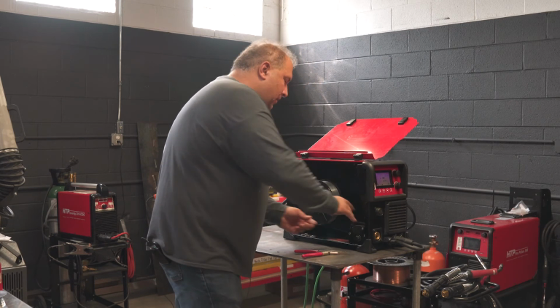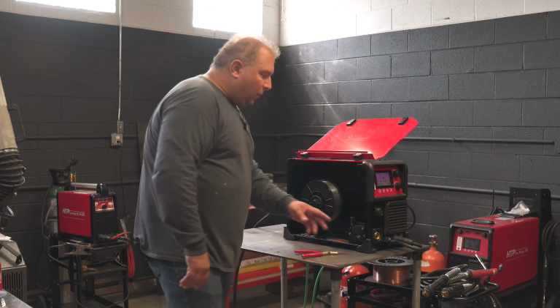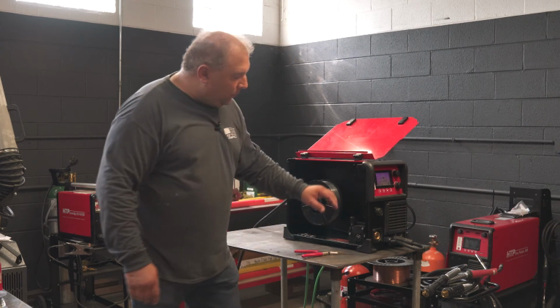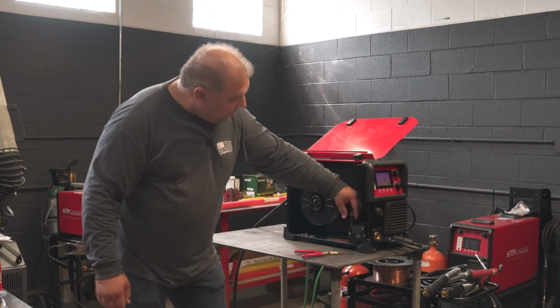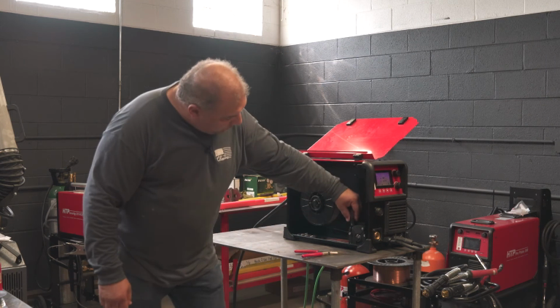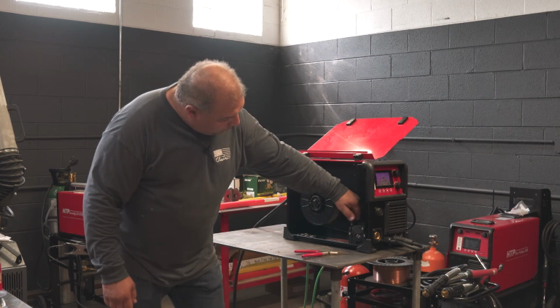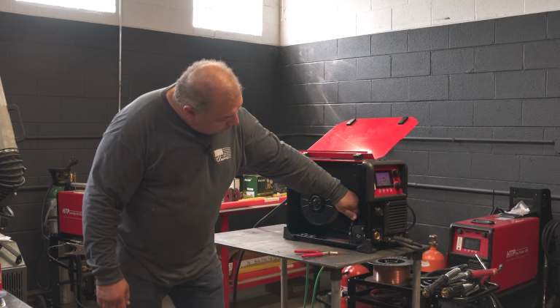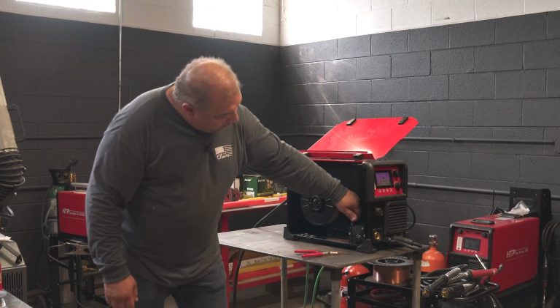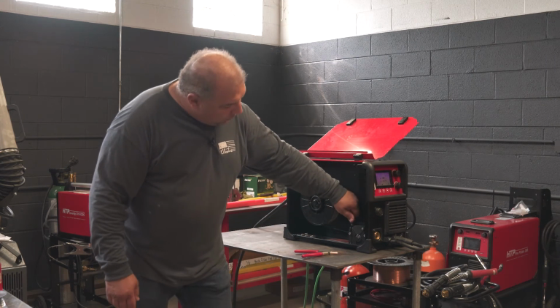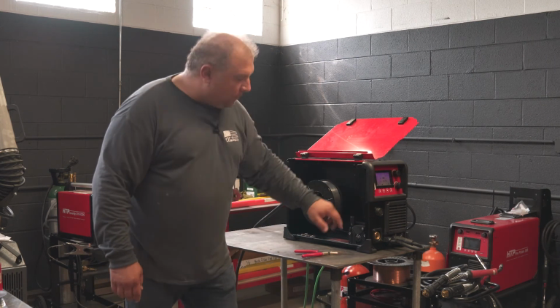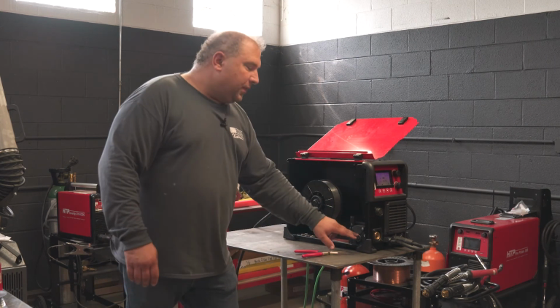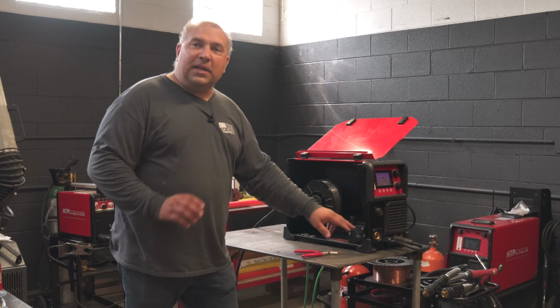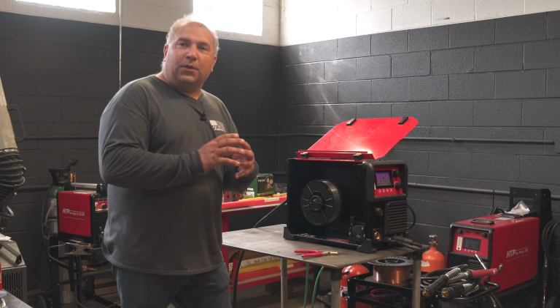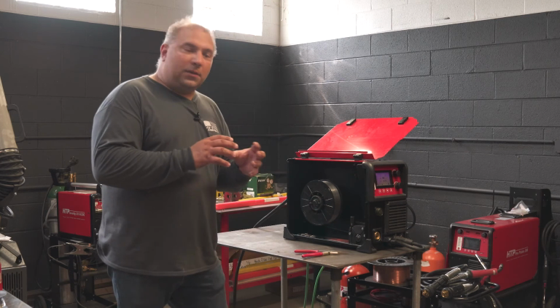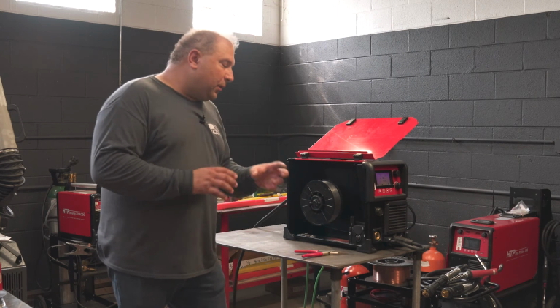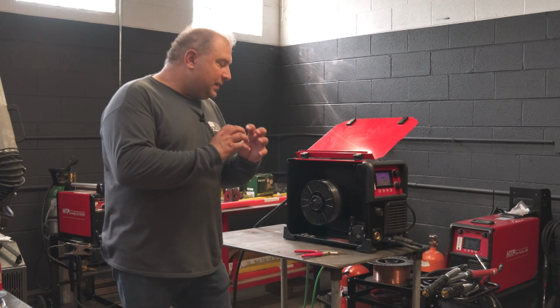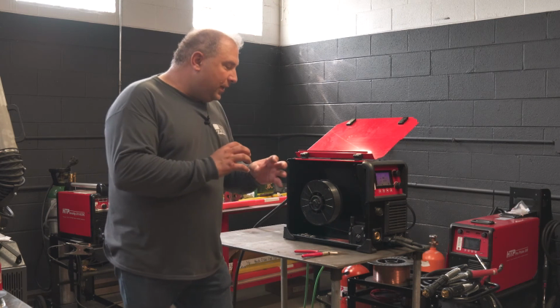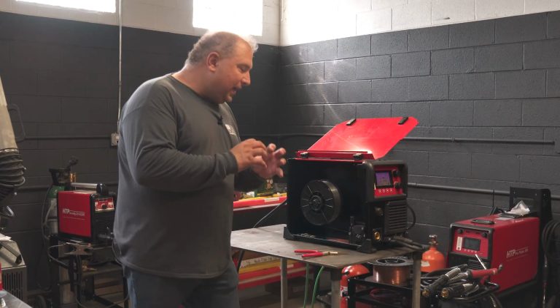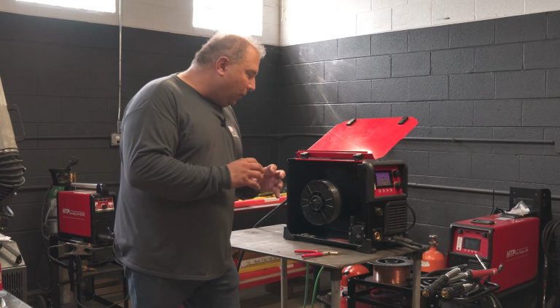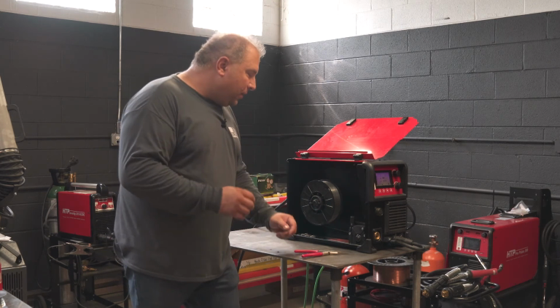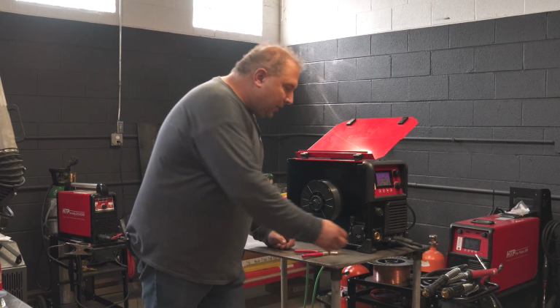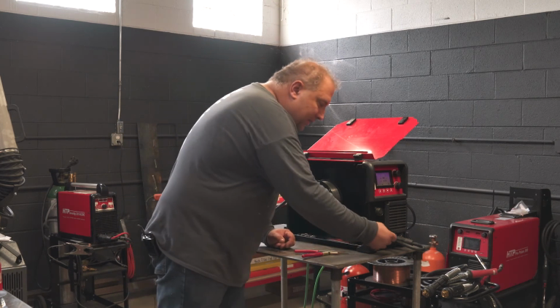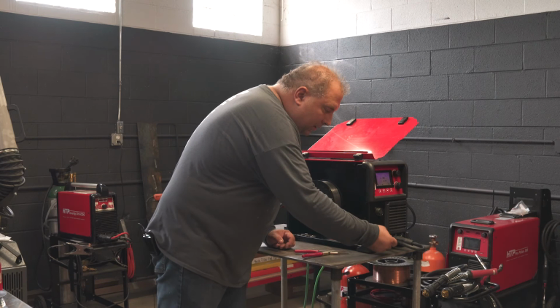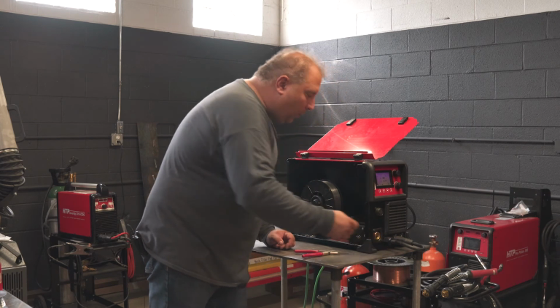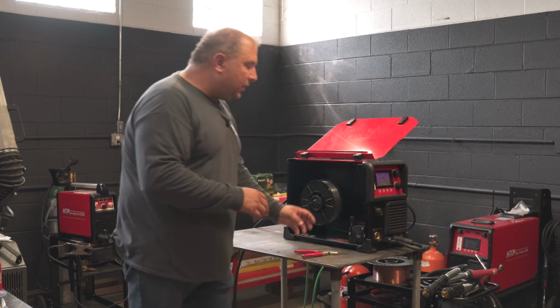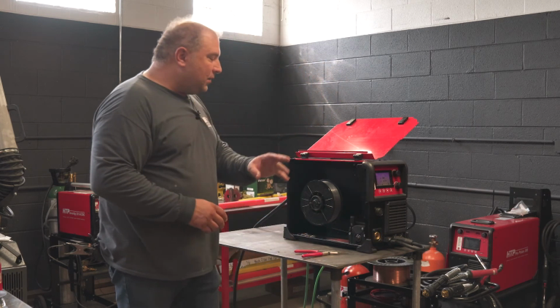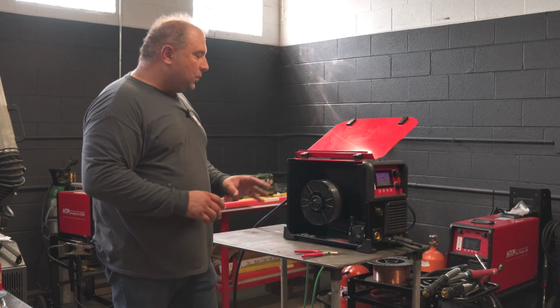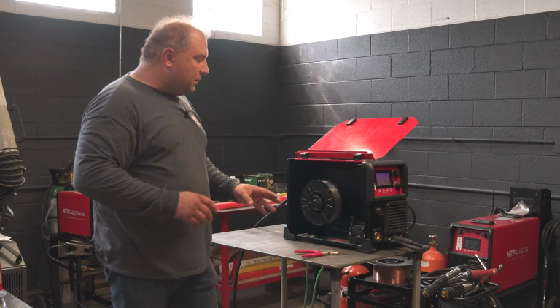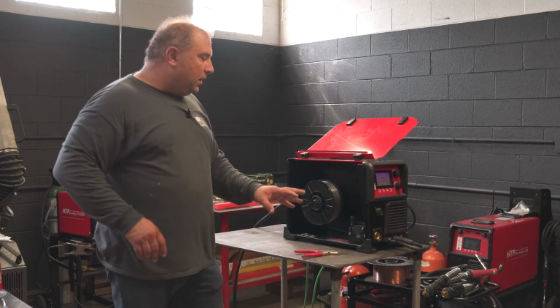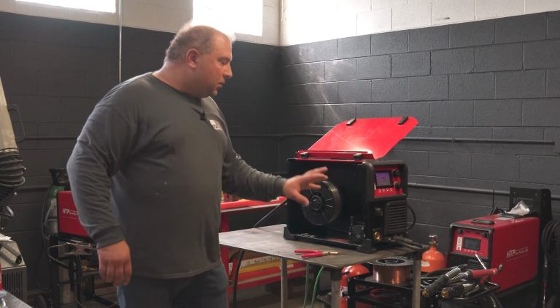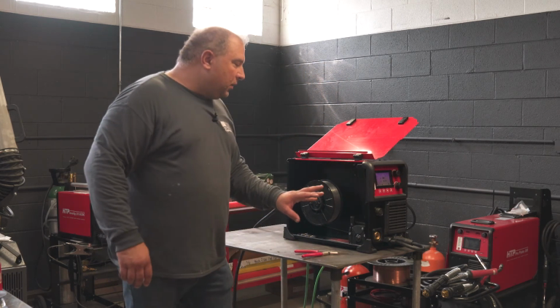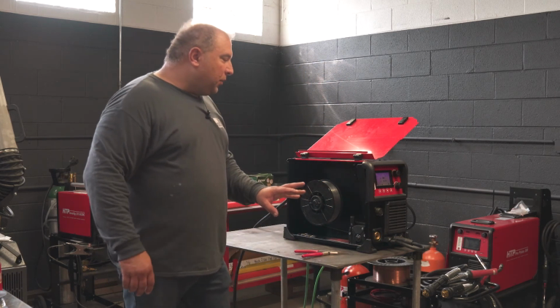Feed the wire through. Your drive roll pressure should be right around 2. There's teeth — the knurled drive roller kind of has teeth in it that bite into the wire. You can actually see marks on the wire as it feeds through and comes out, so you don't need too much pressure.